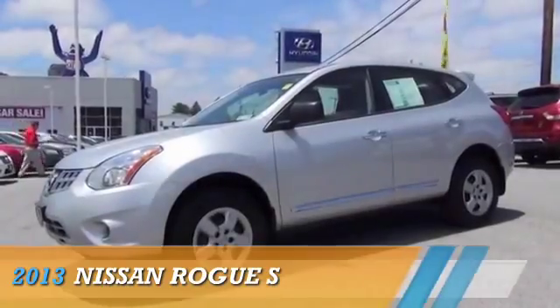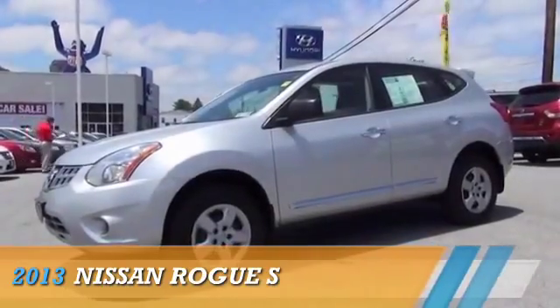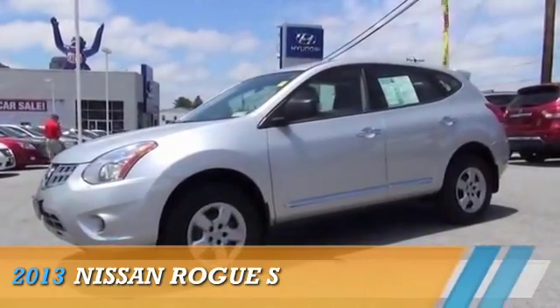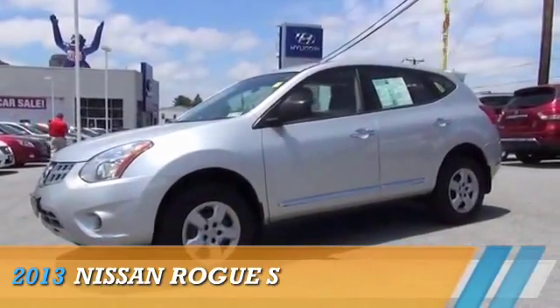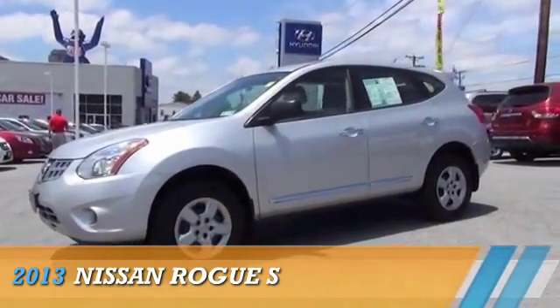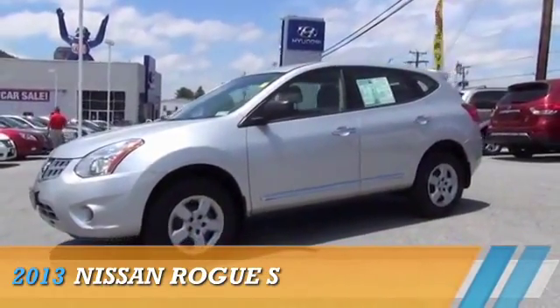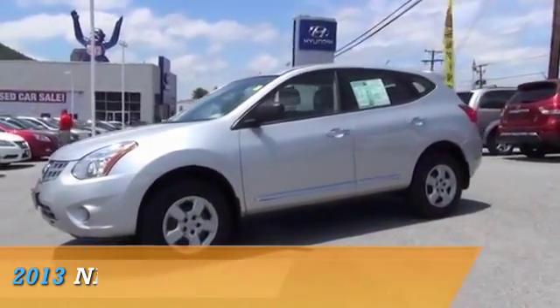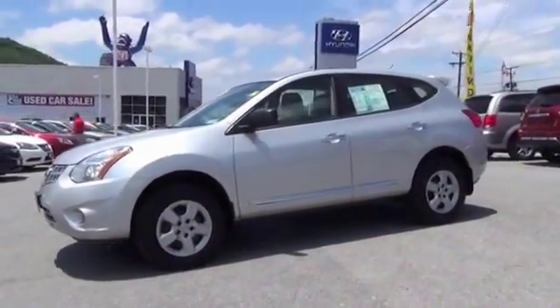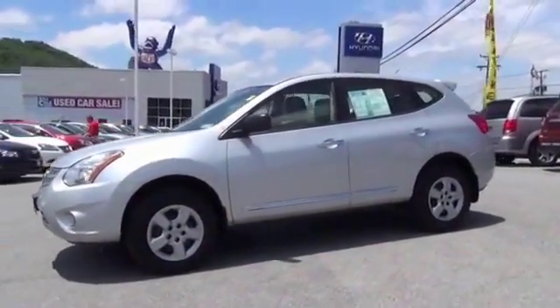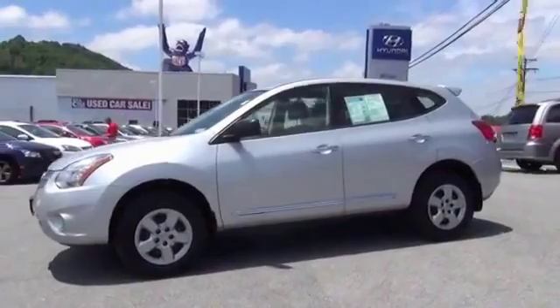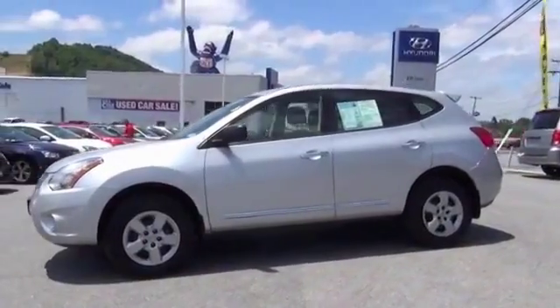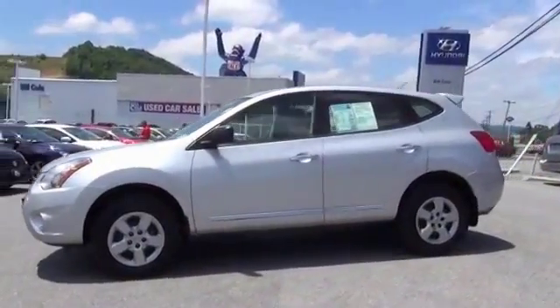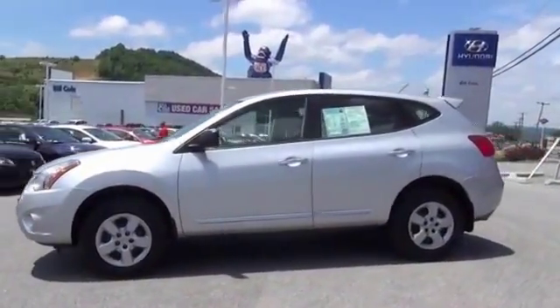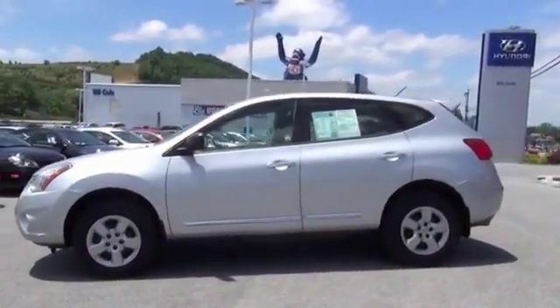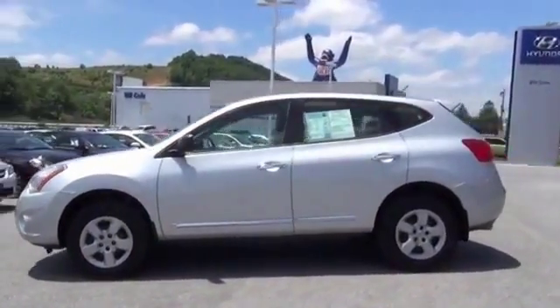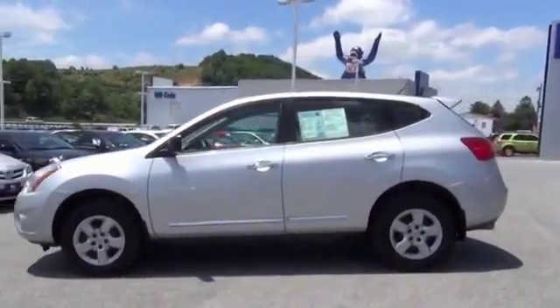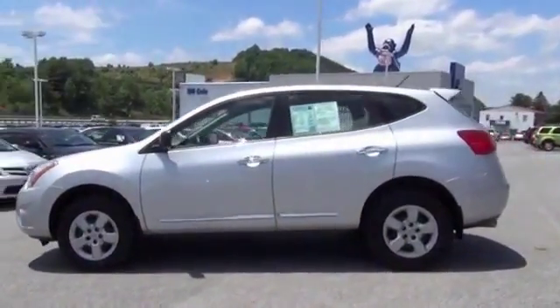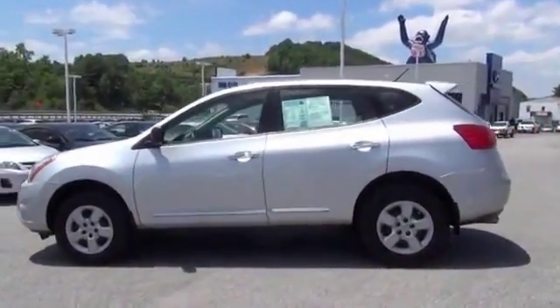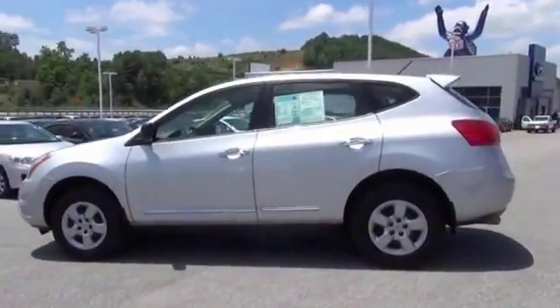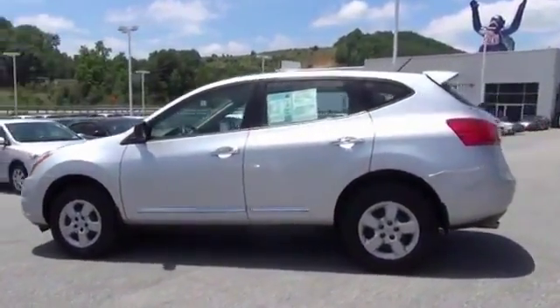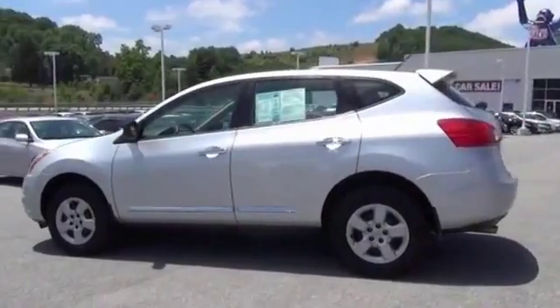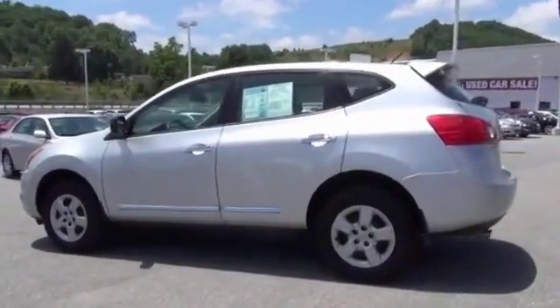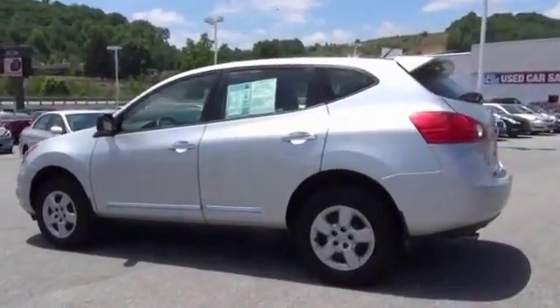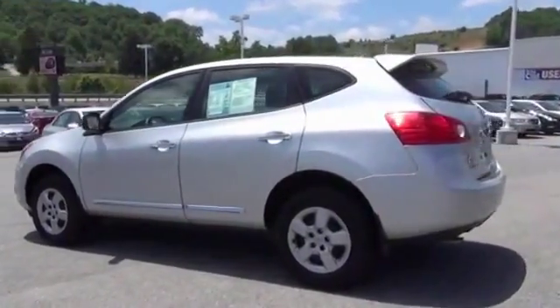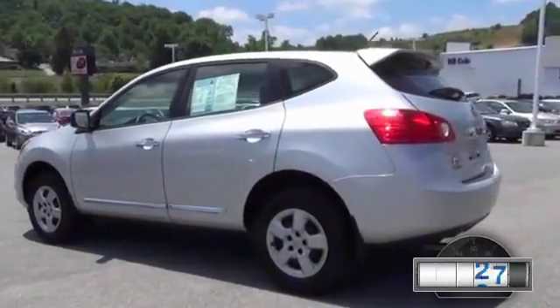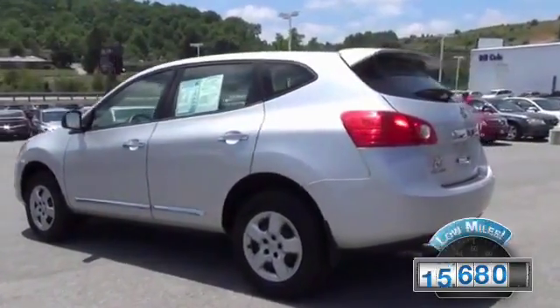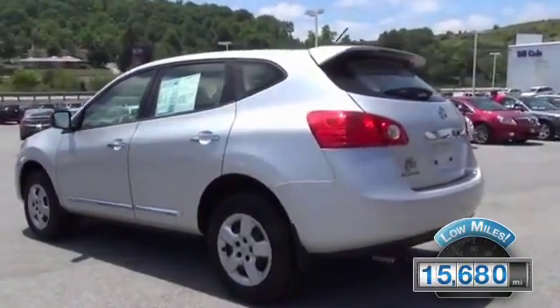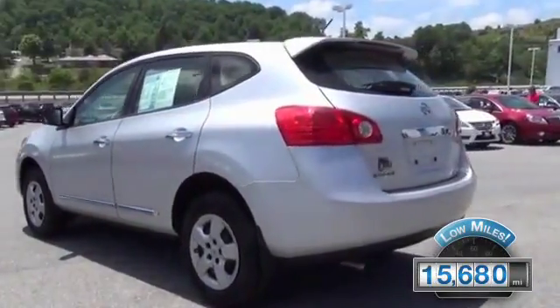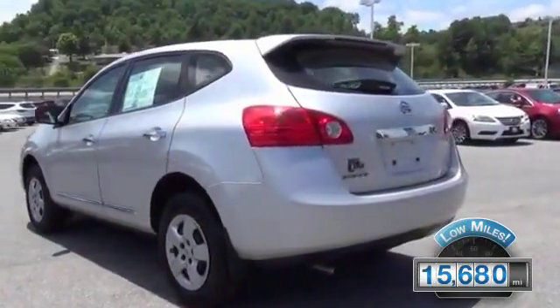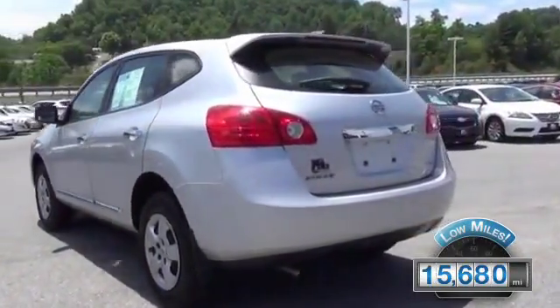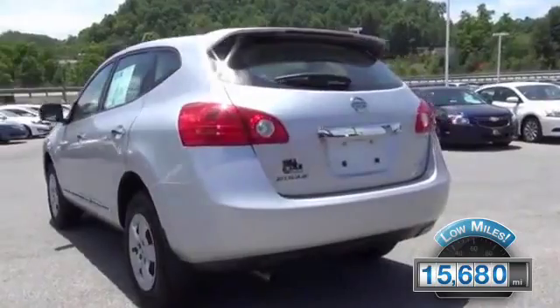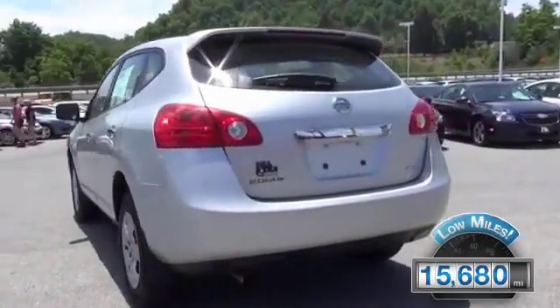Presenting the 2013 Nissan Rogue, powered by all-wheel drive, a 2.5-liter four-cylinder engine, and an automatic transmission. With fewer than 20,000 miles, this vehicle has a long road ahead.